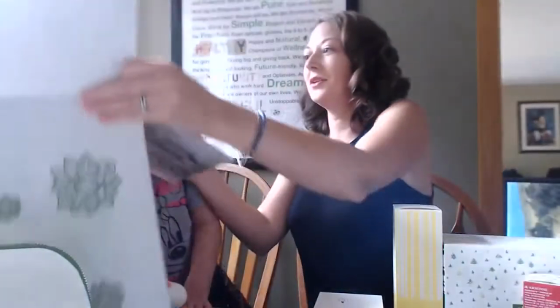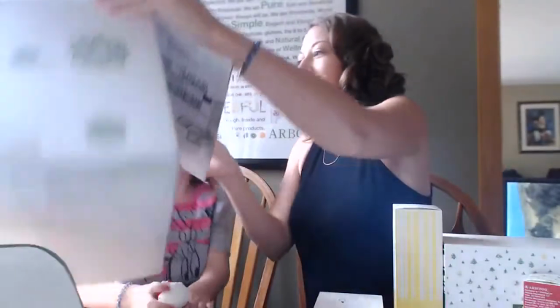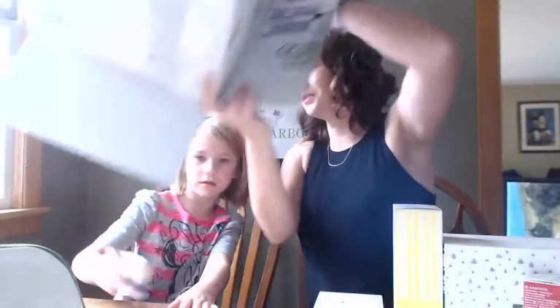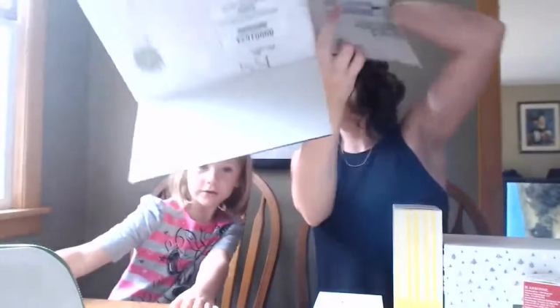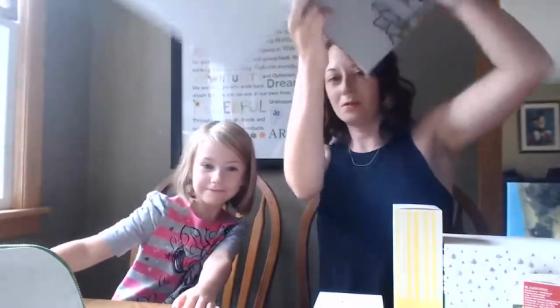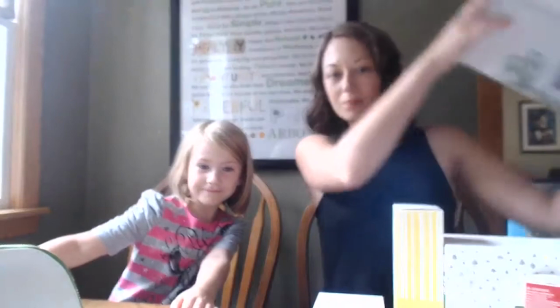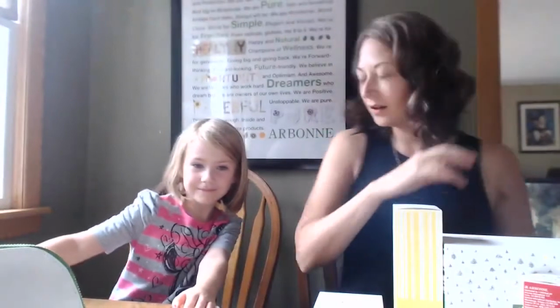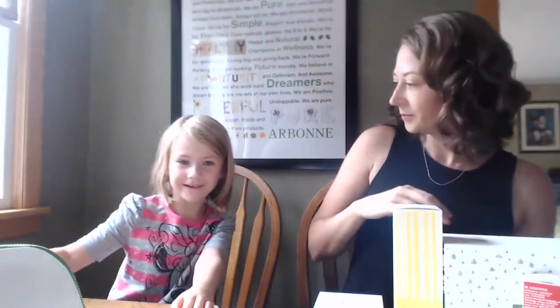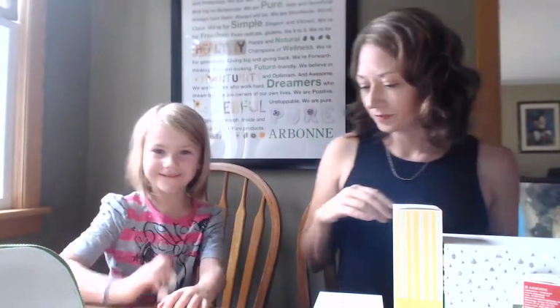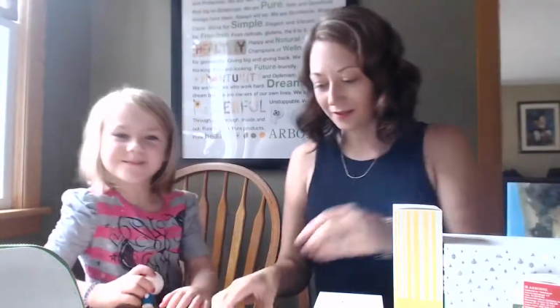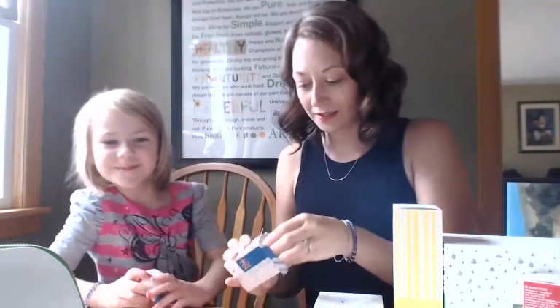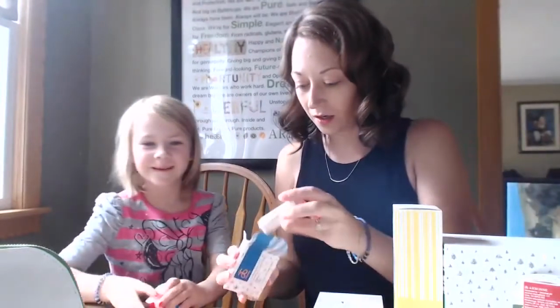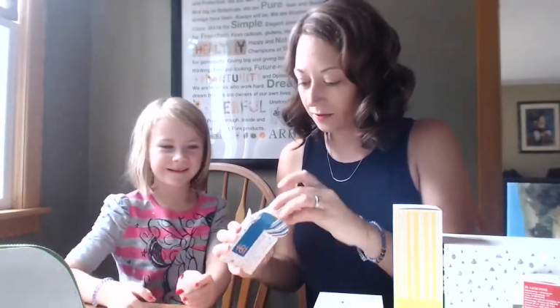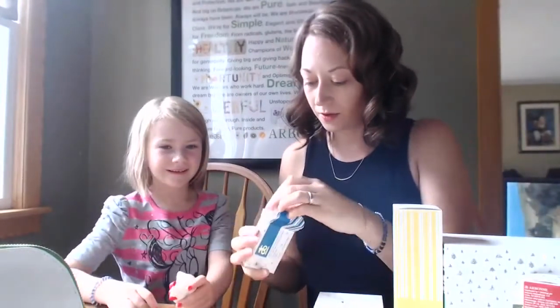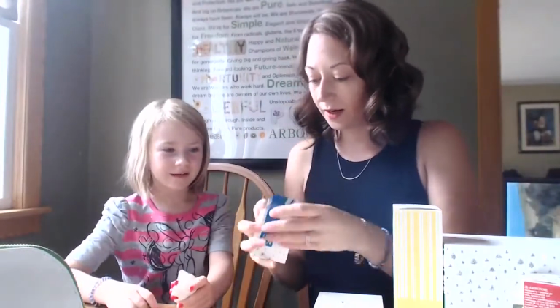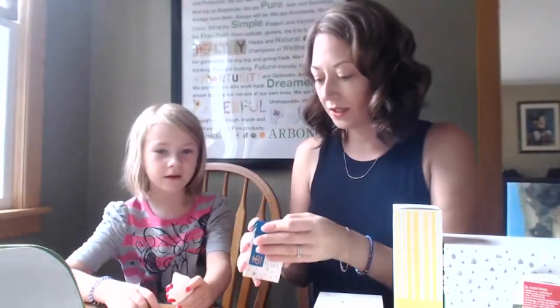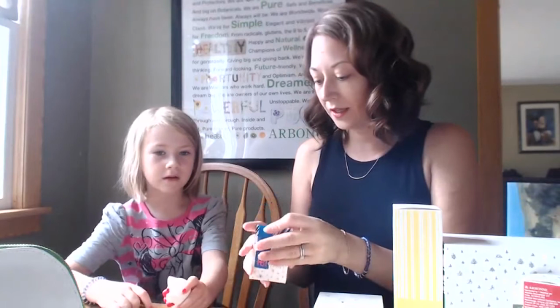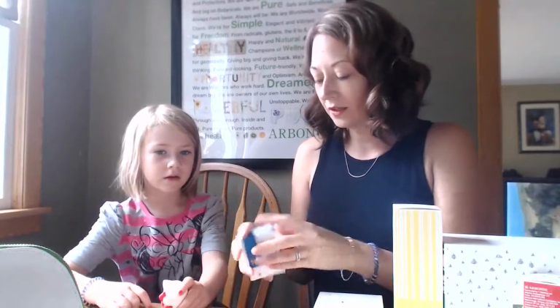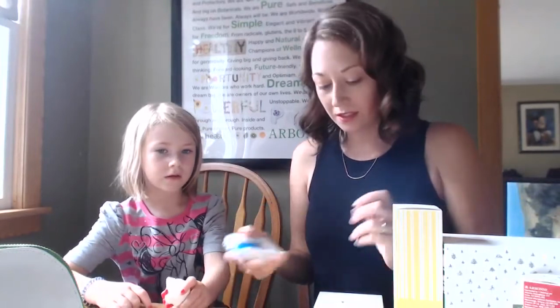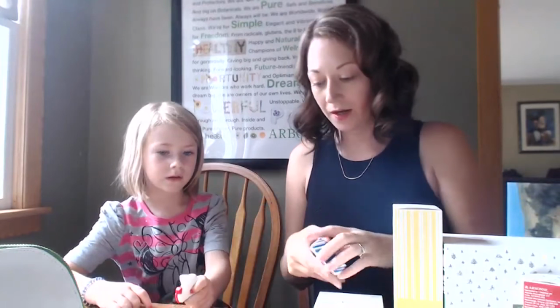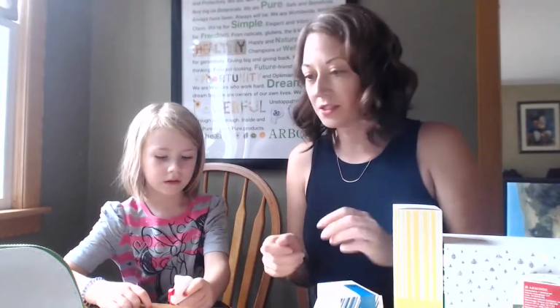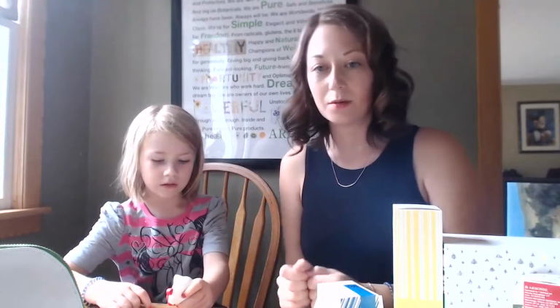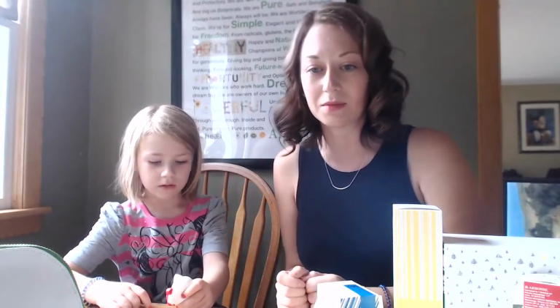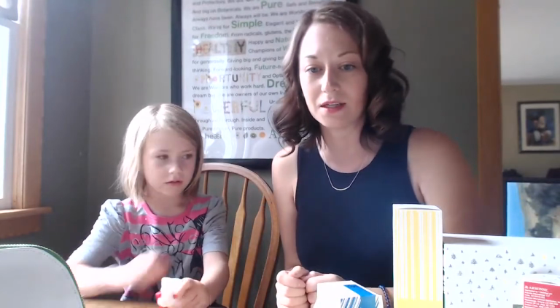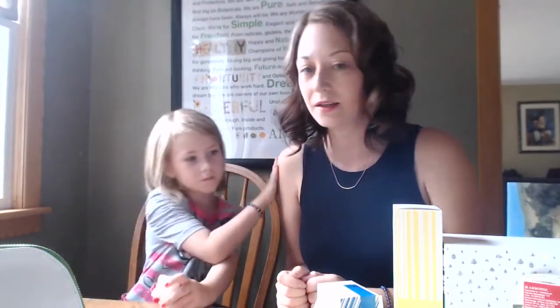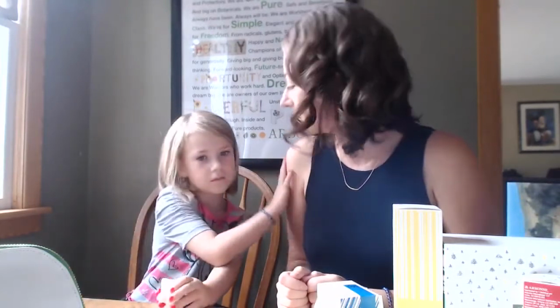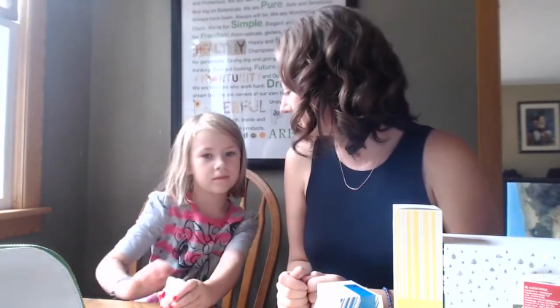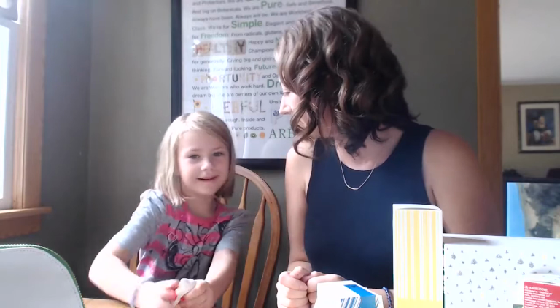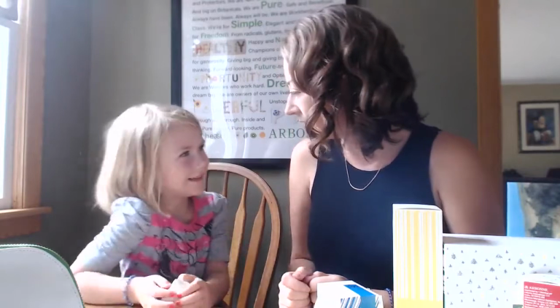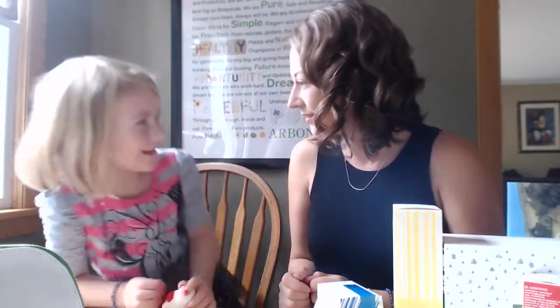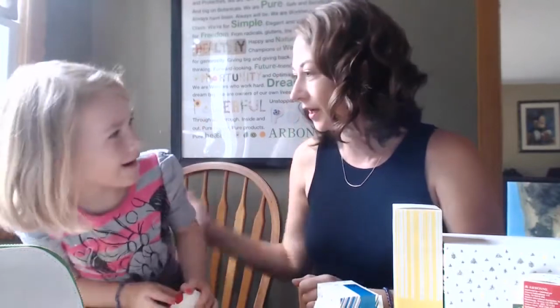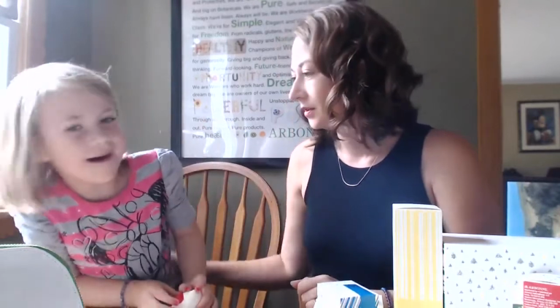Thank you for being my helper. If you order now, you can not only get your product before it sells out but also be entered in that draw for a free gift.